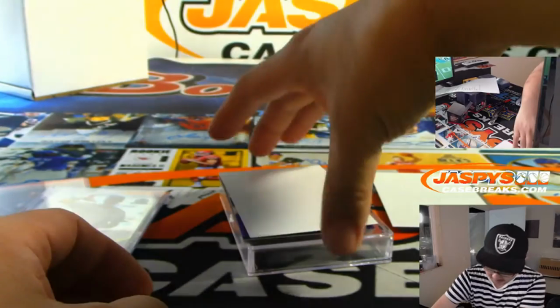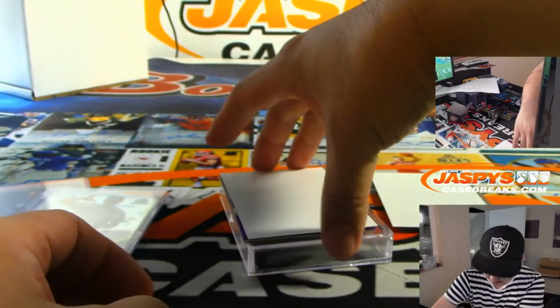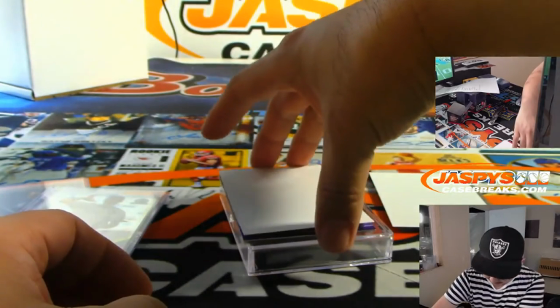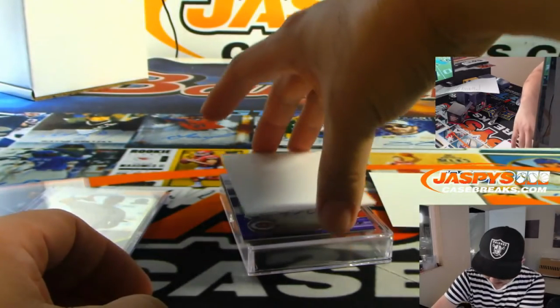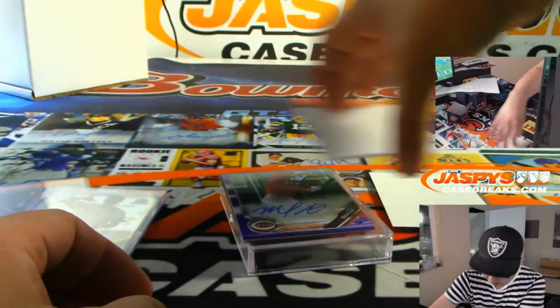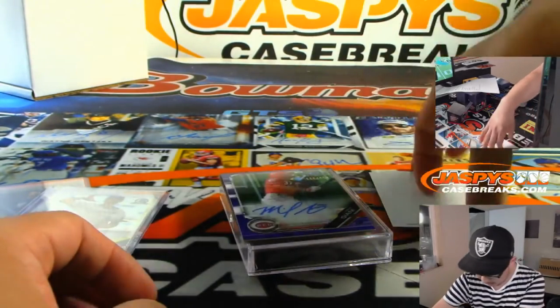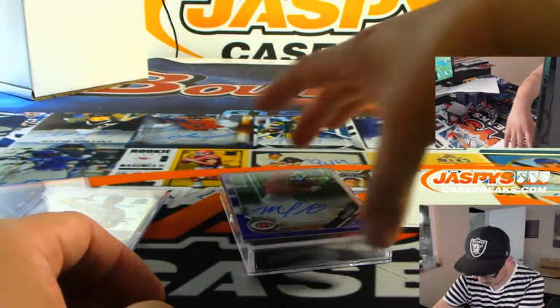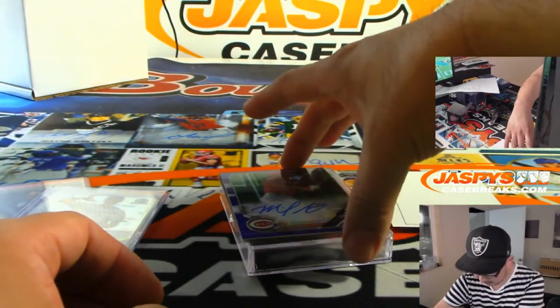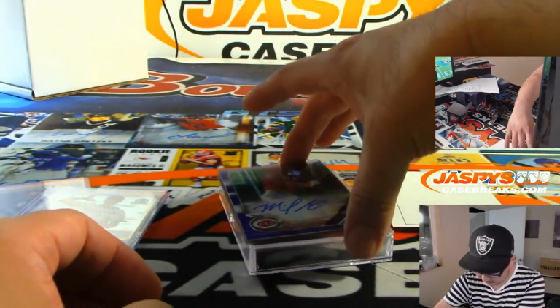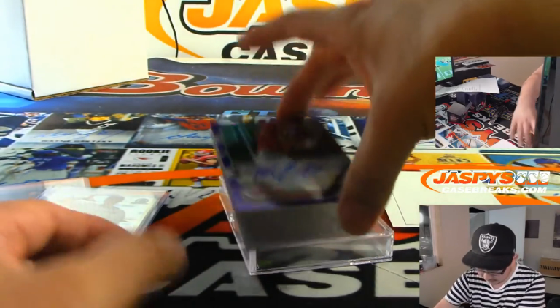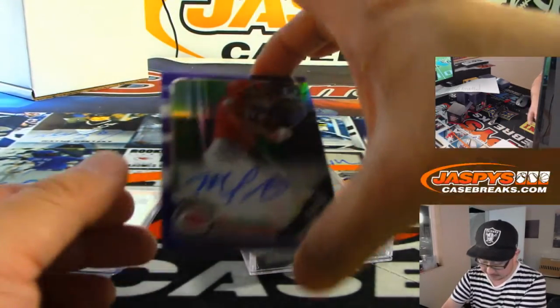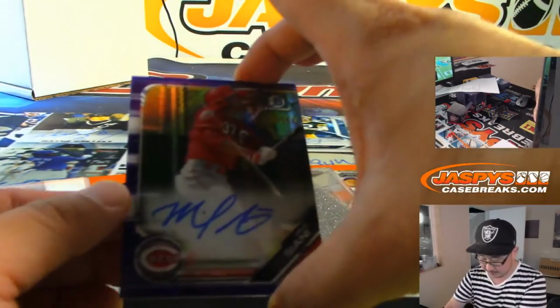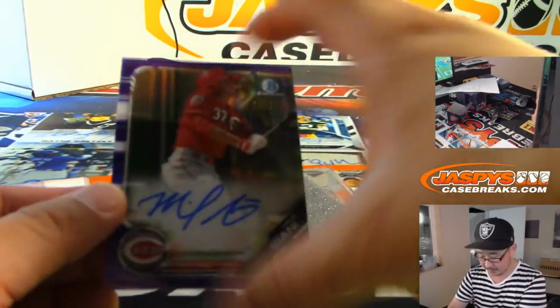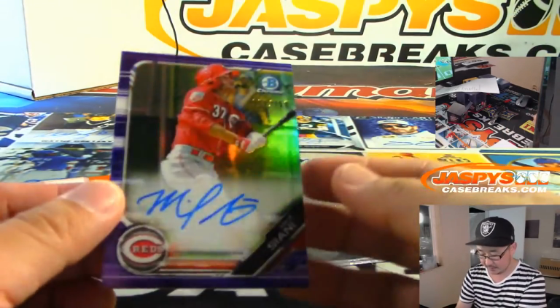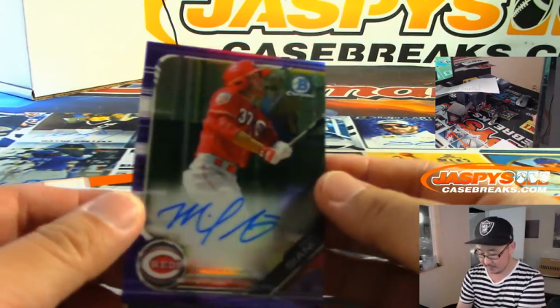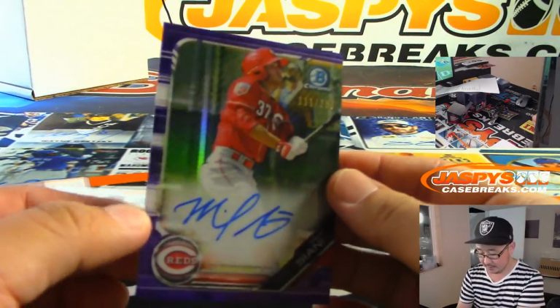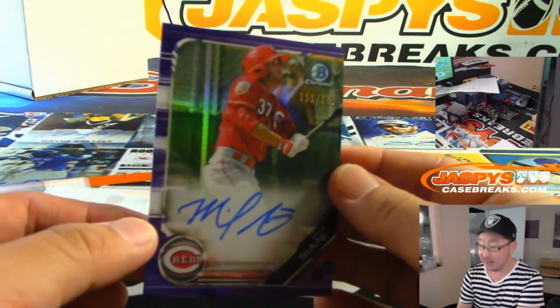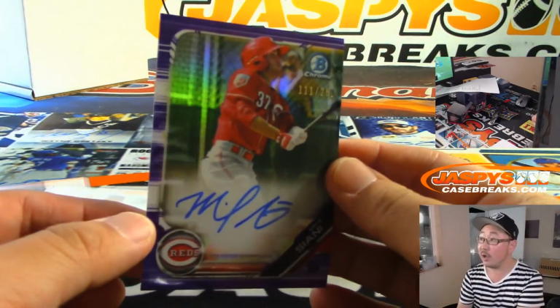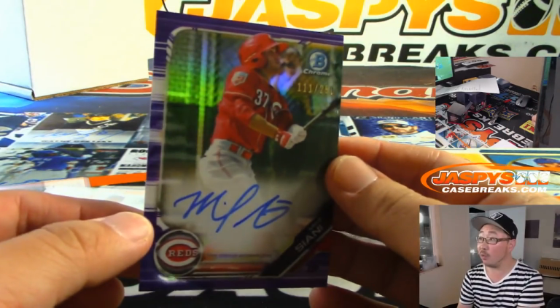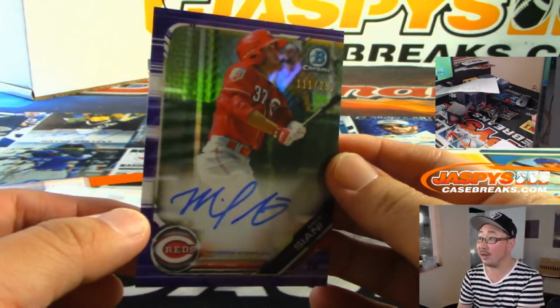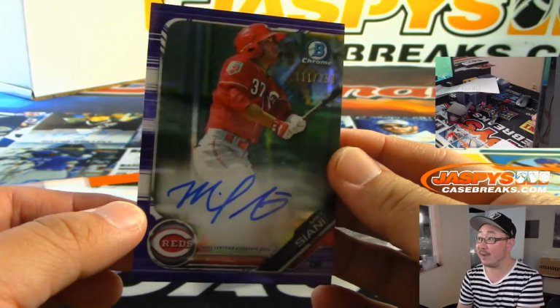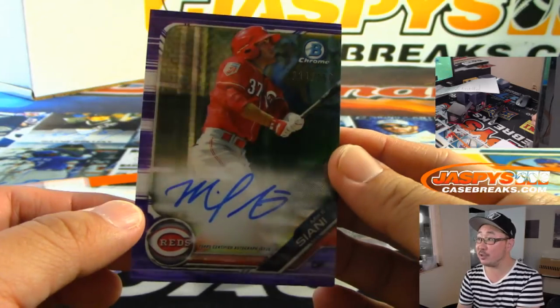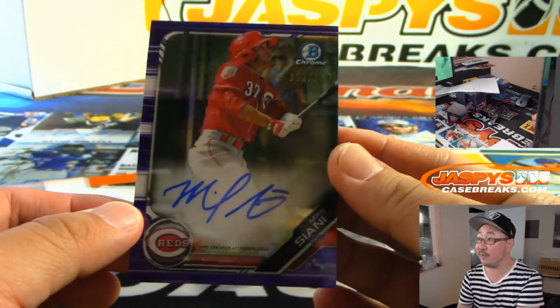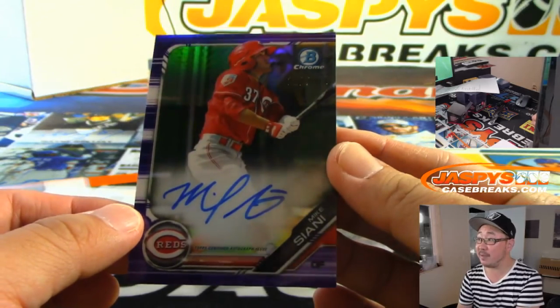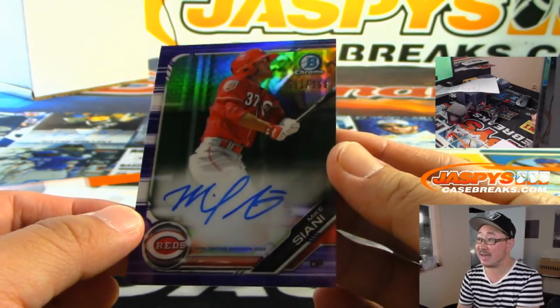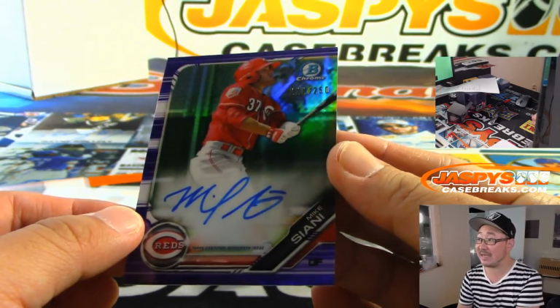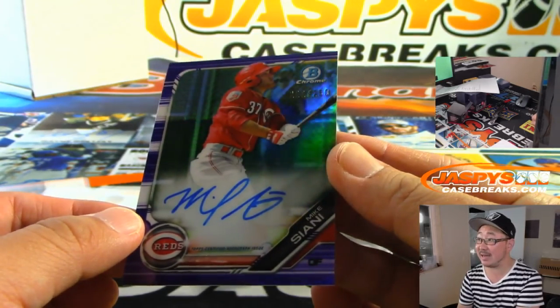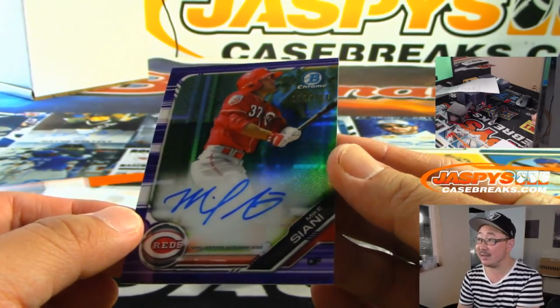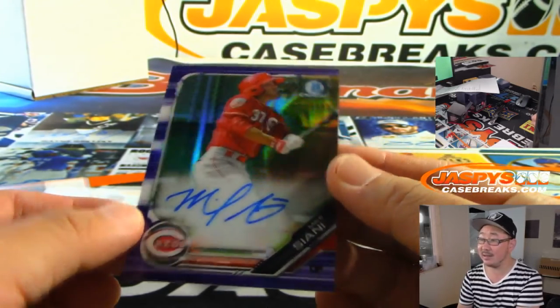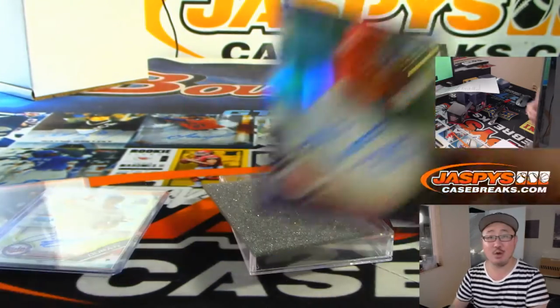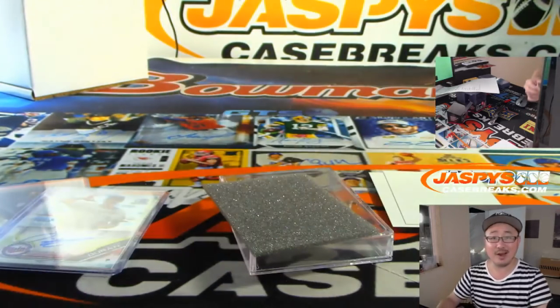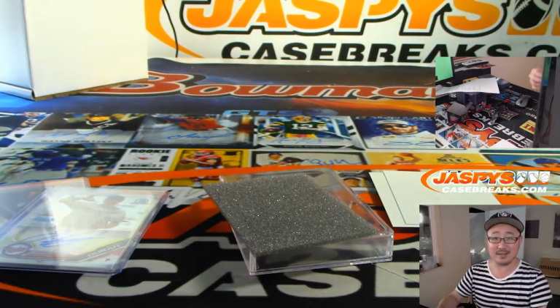And the last one — more color — 111 out of 250, Mike Ciani. Reds.